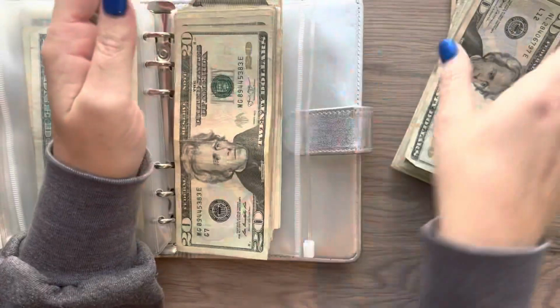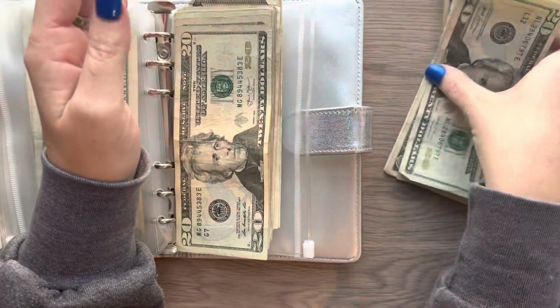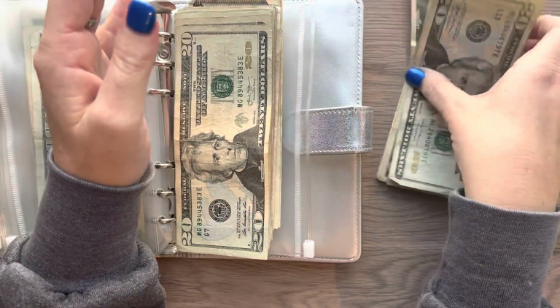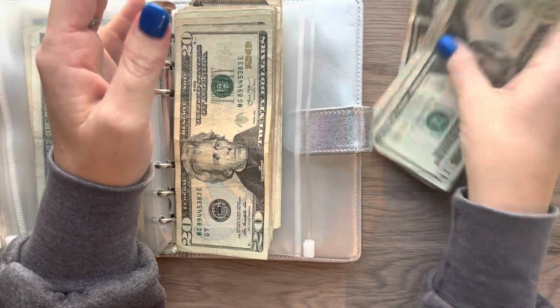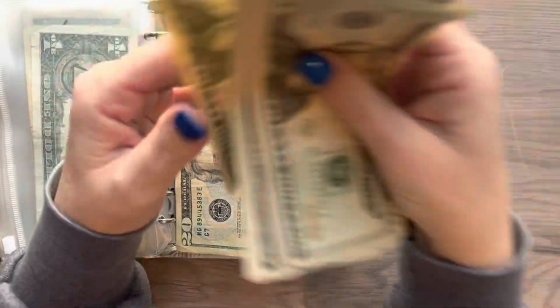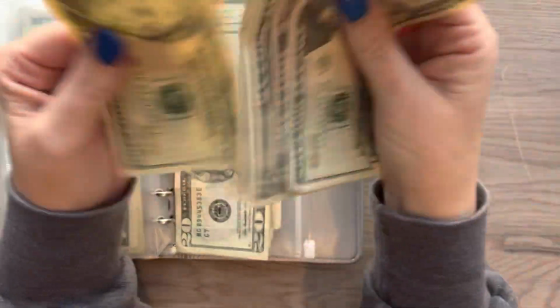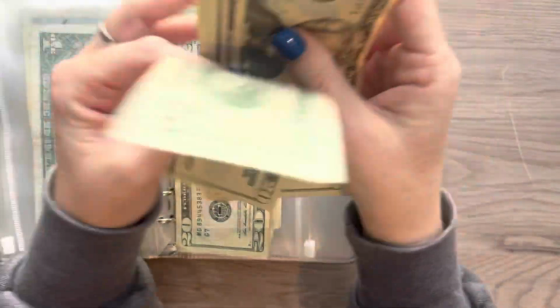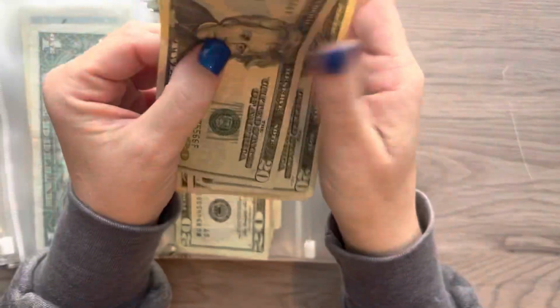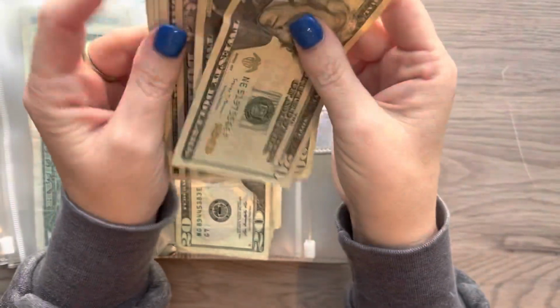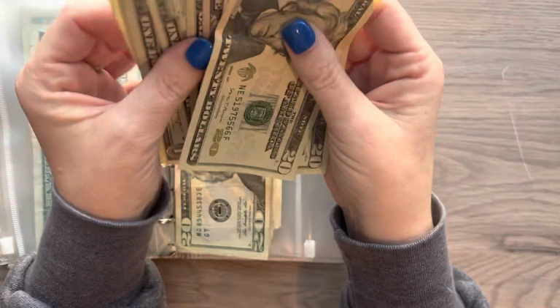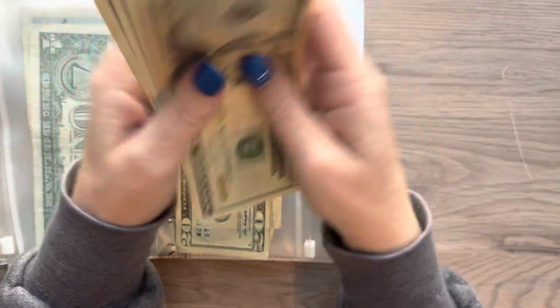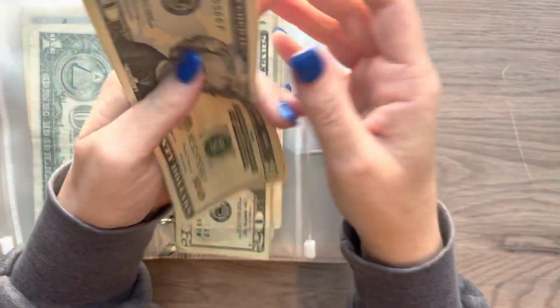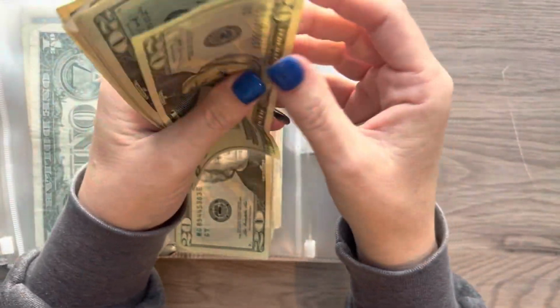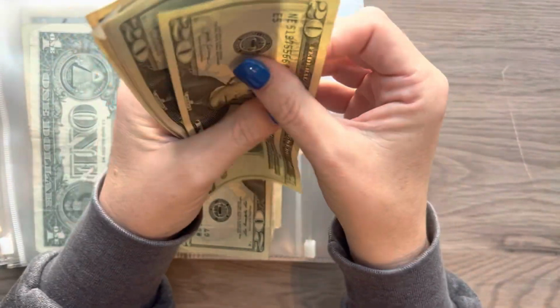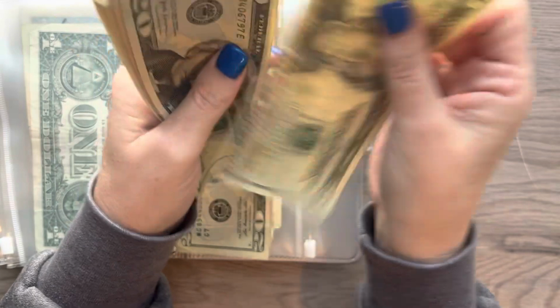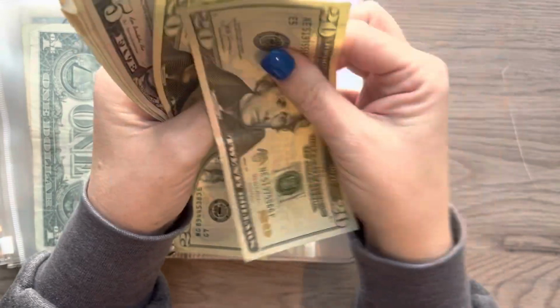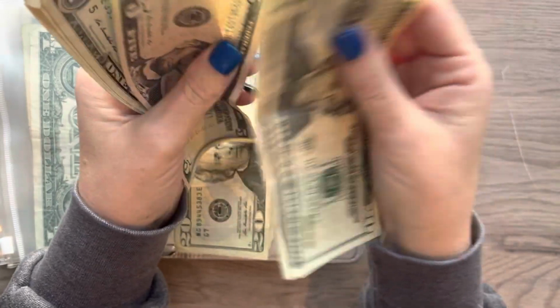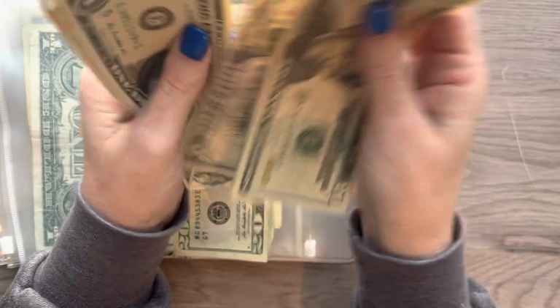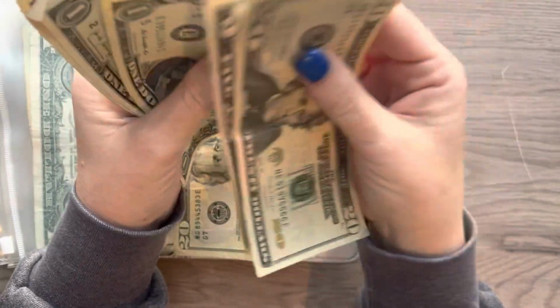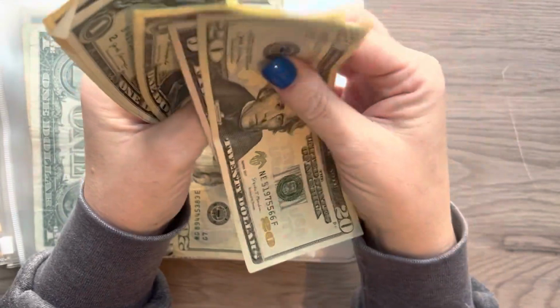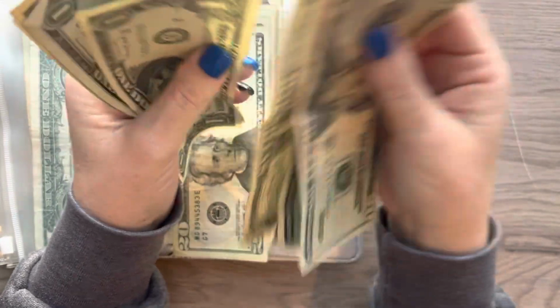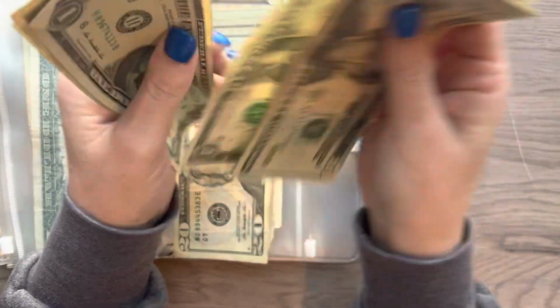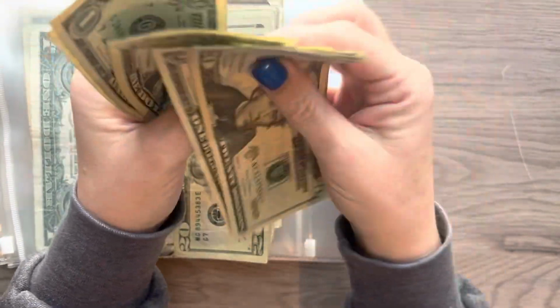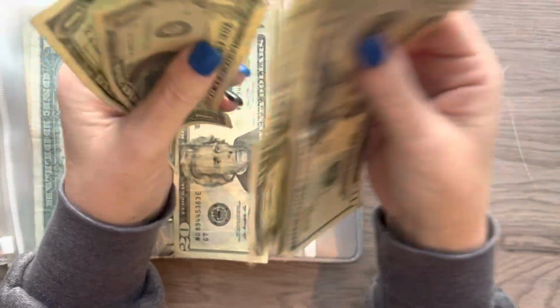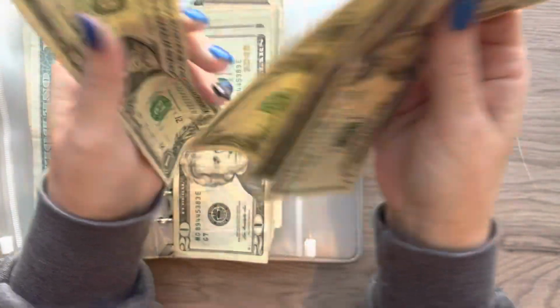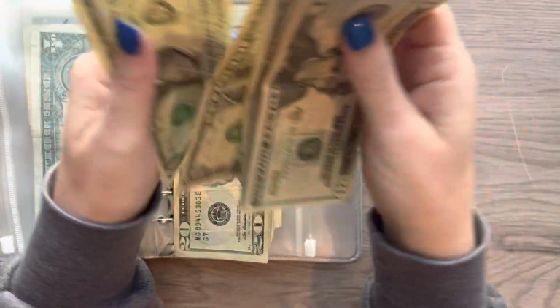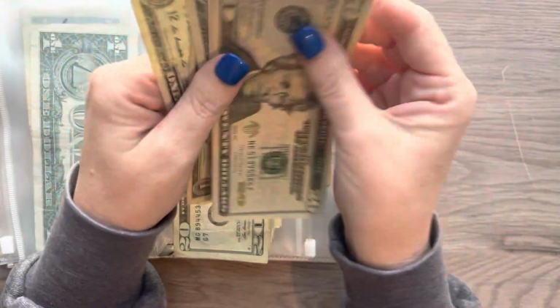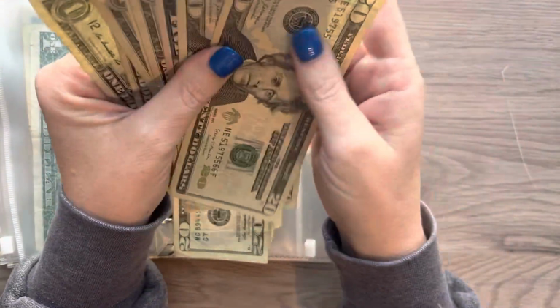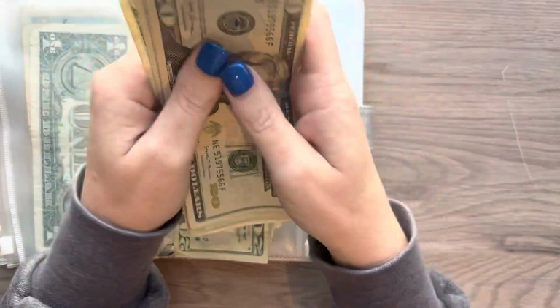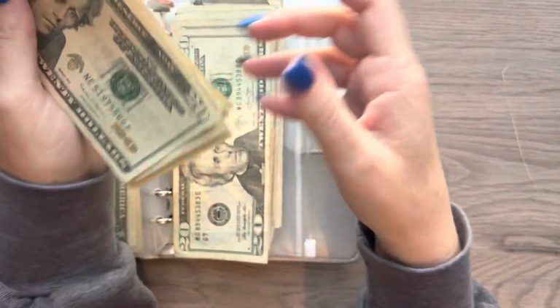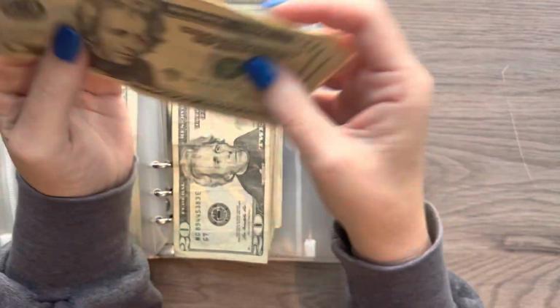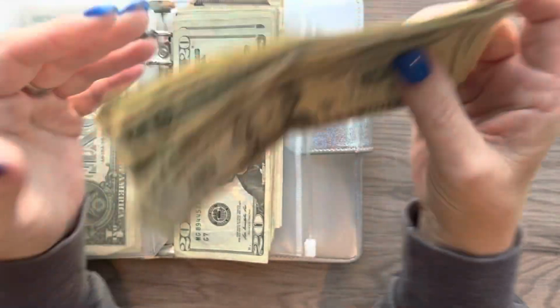Alright, so the amount that we are saving today is $20, $40, $45, $46, $47, $48, $49, and $50. $50 is amazing.